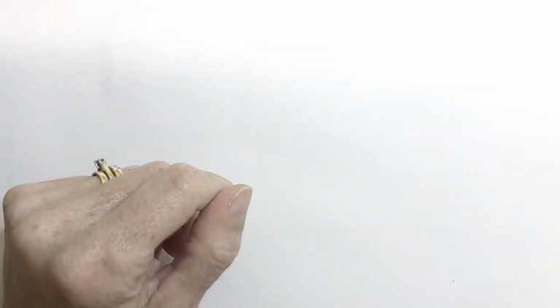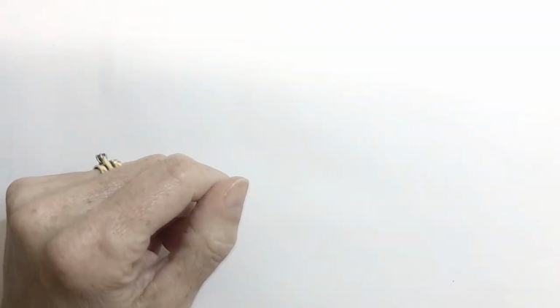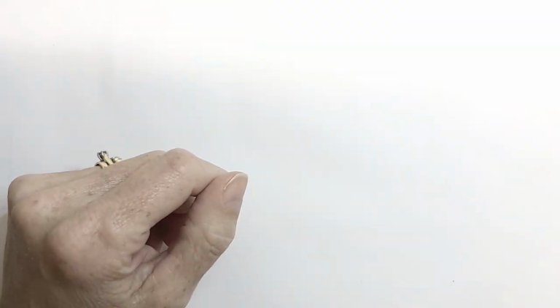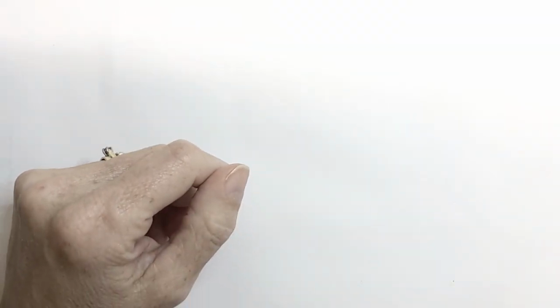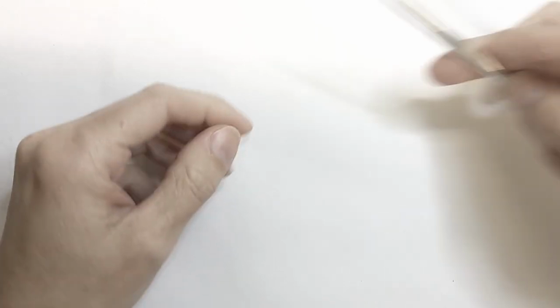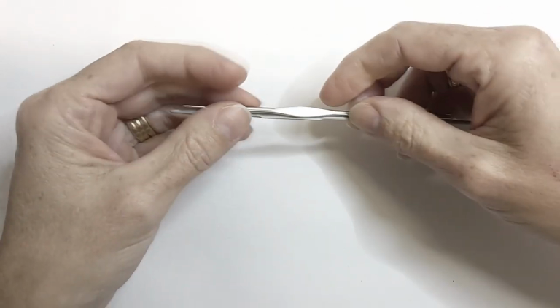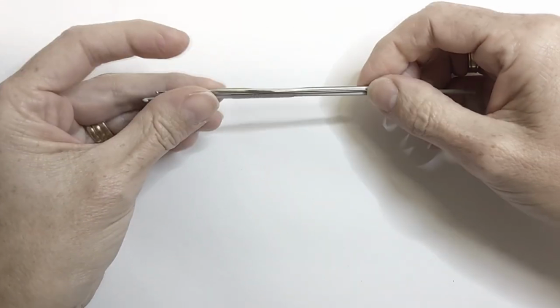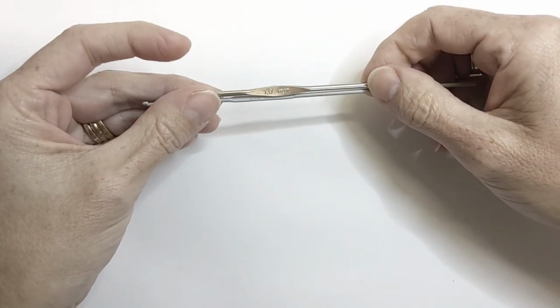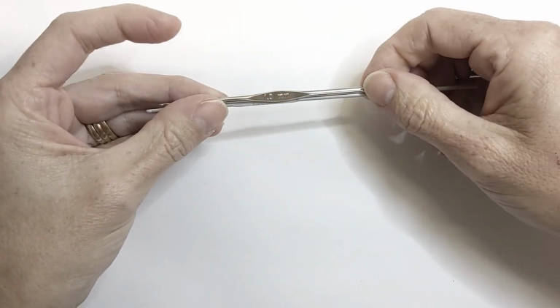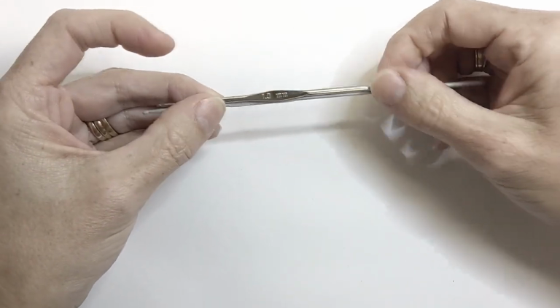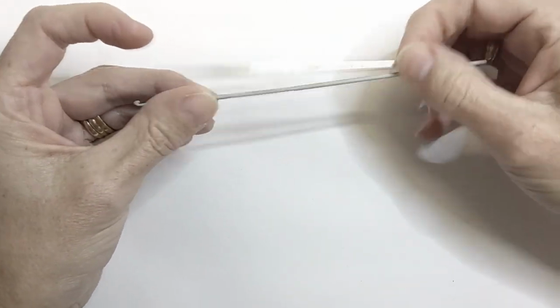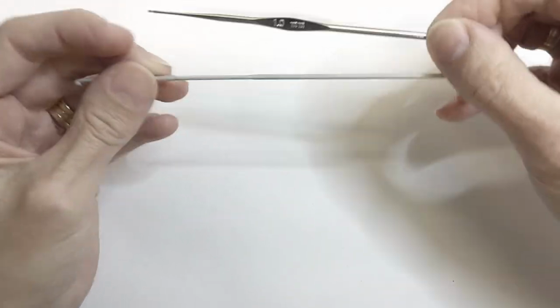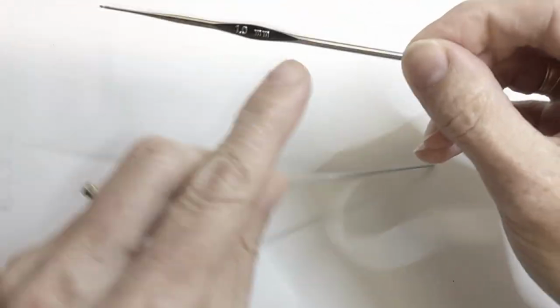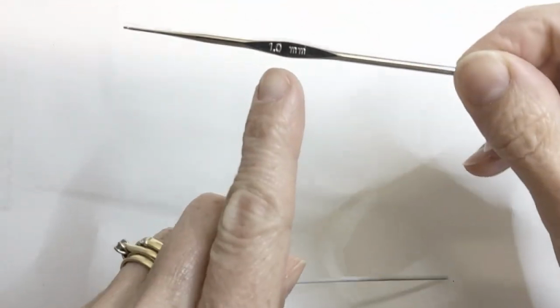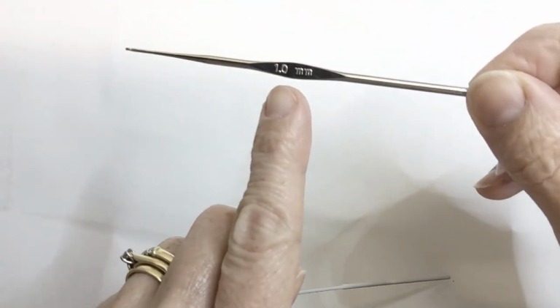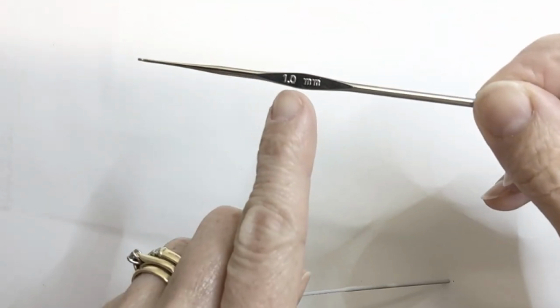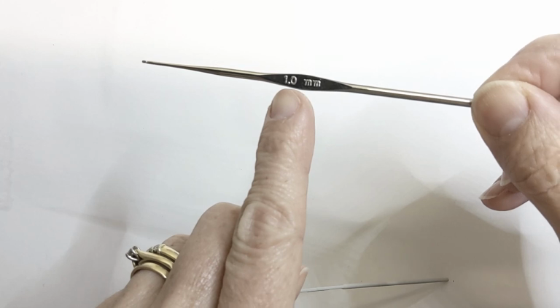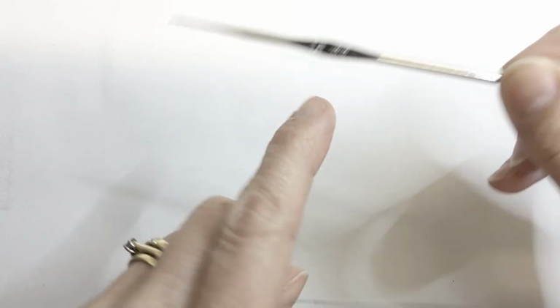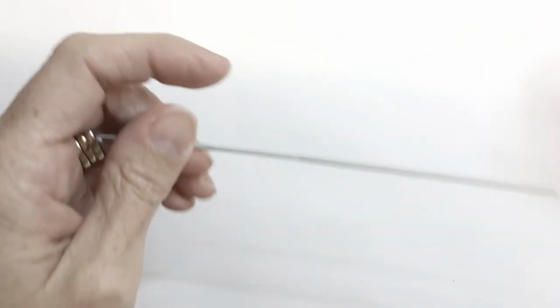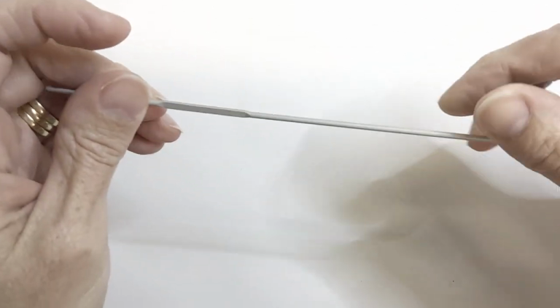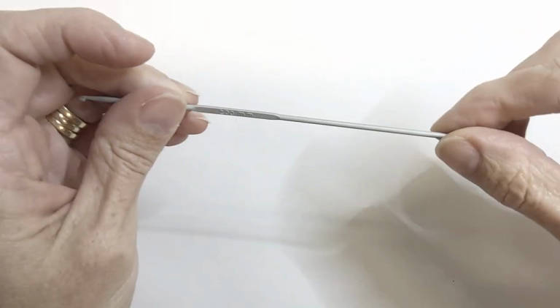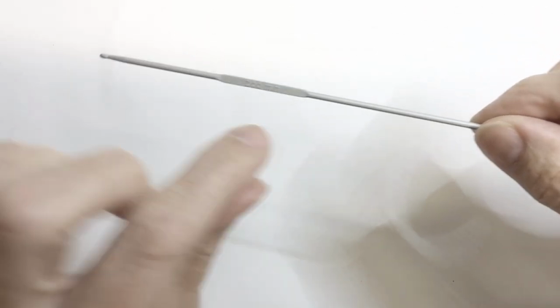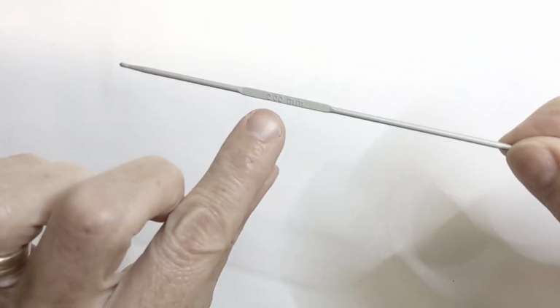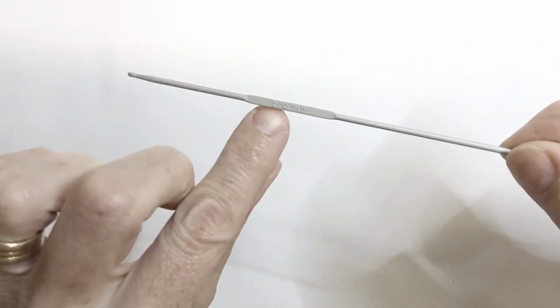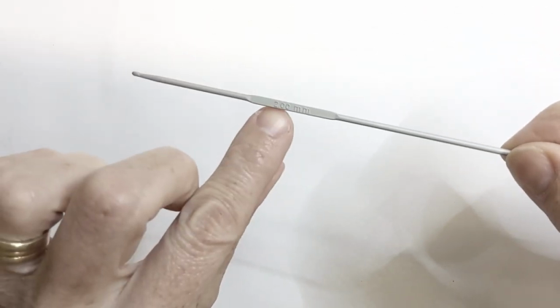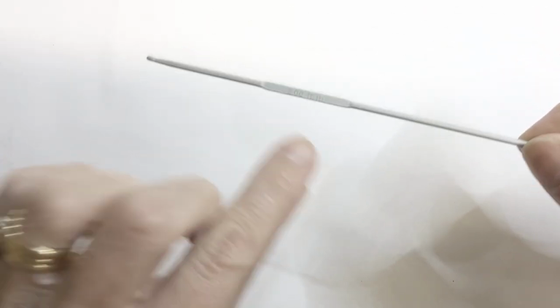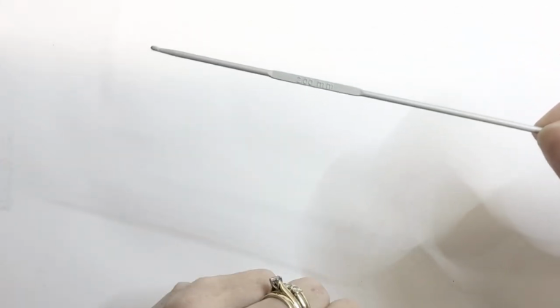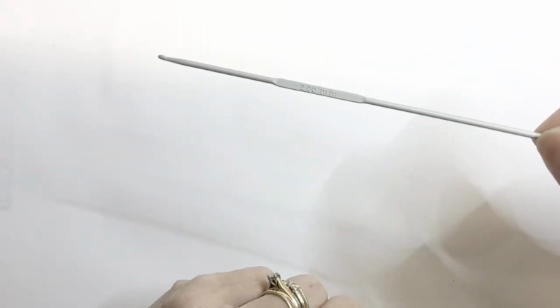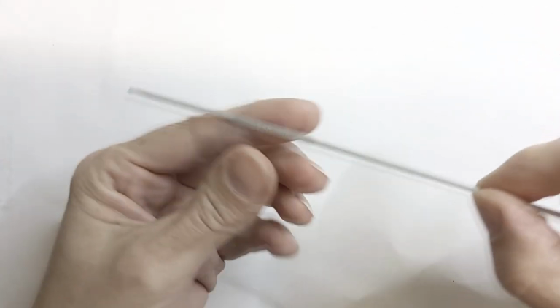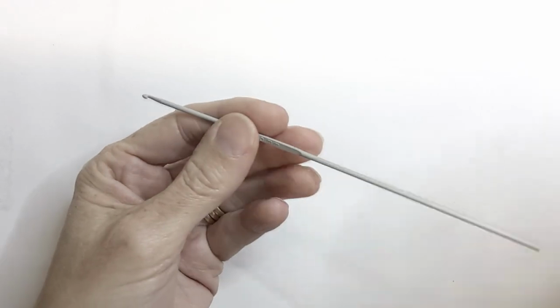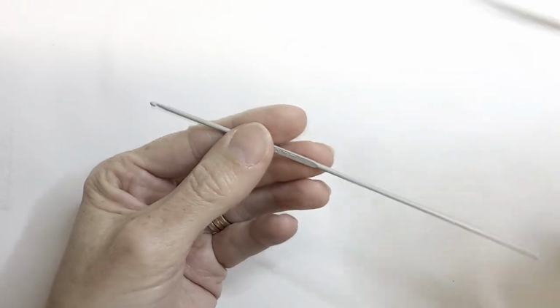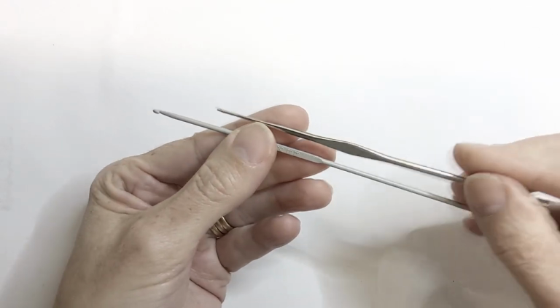Next is our crochet hook. If you are going to use a crochet hook, a size 1 or a size 2 are good sizes to use for tatting.